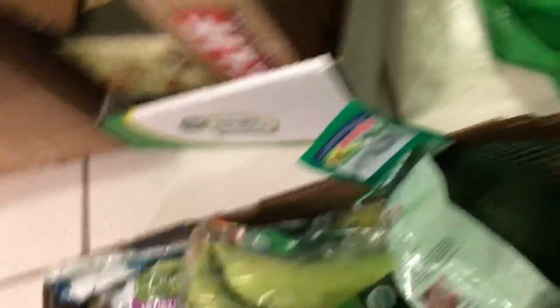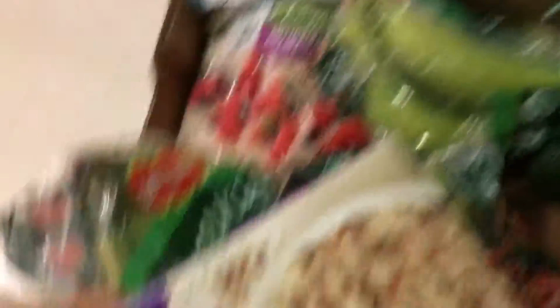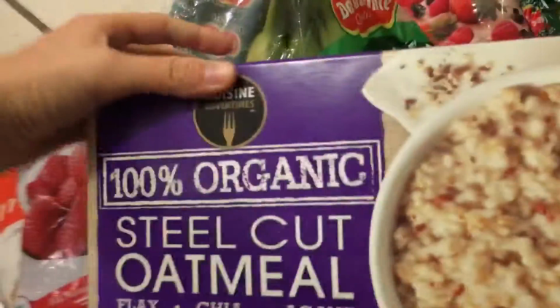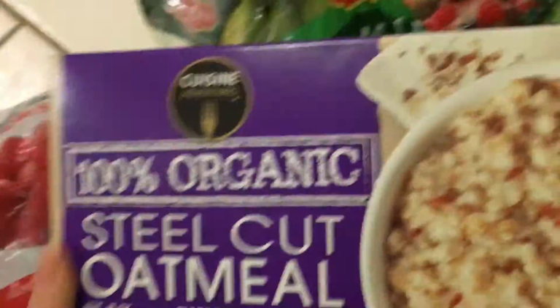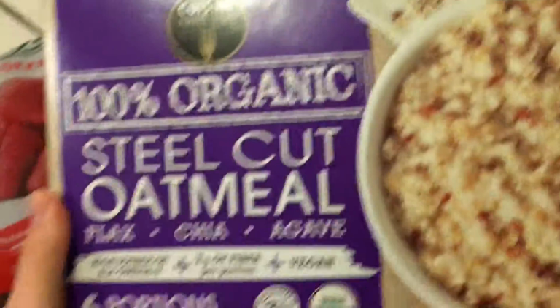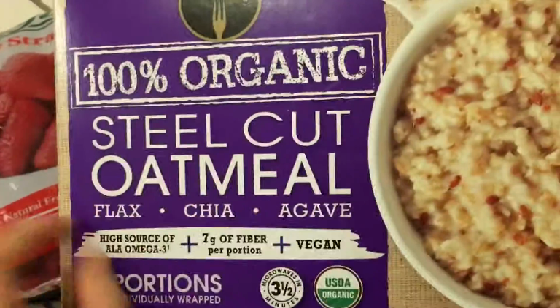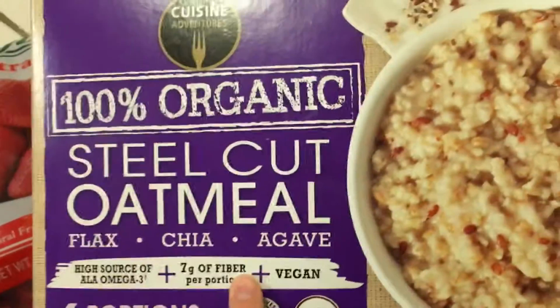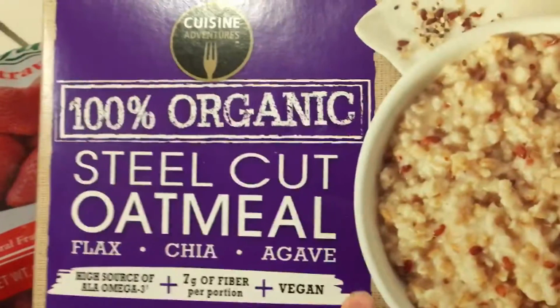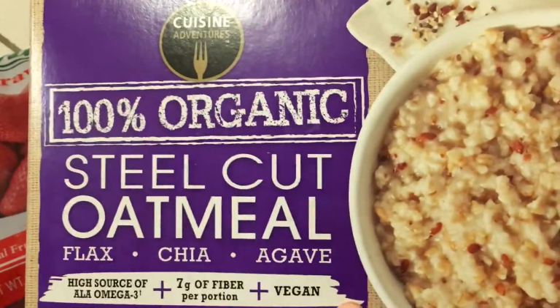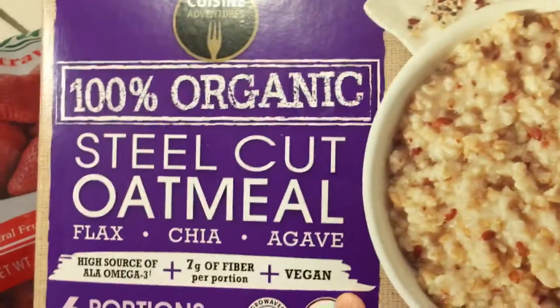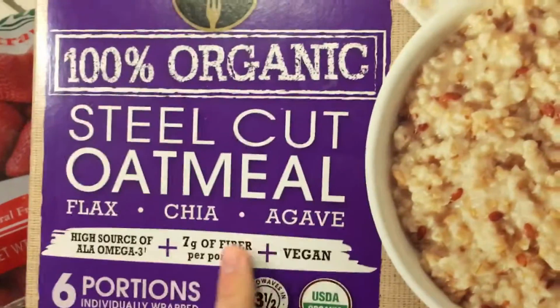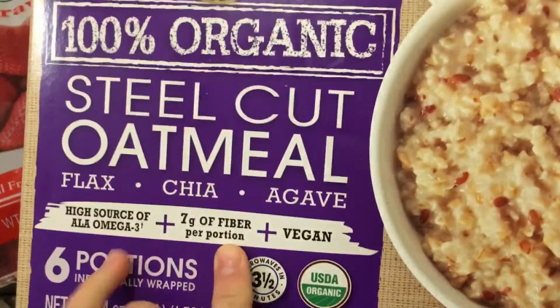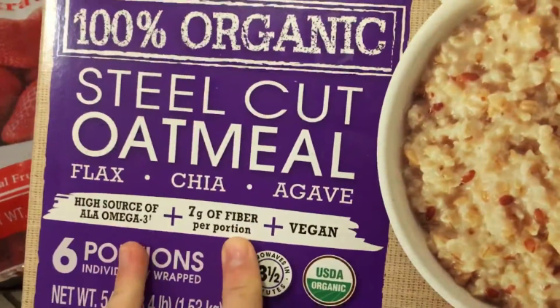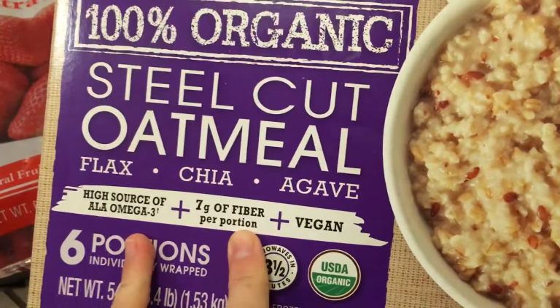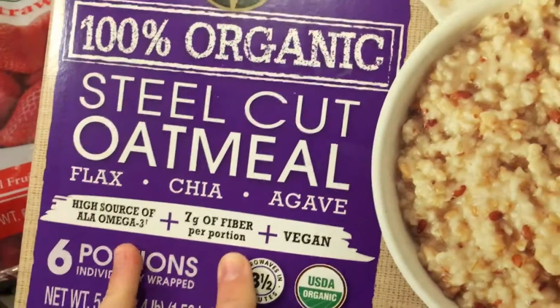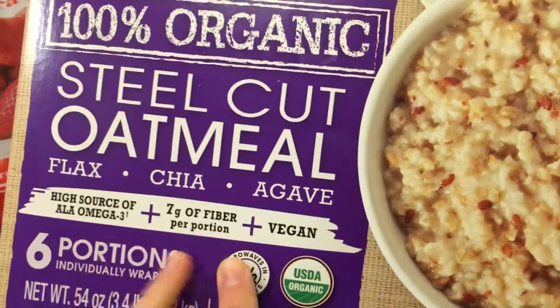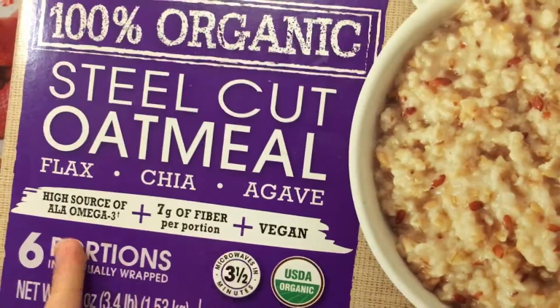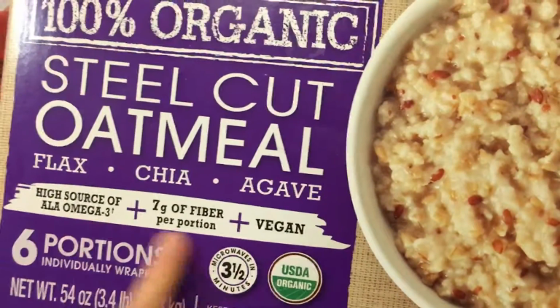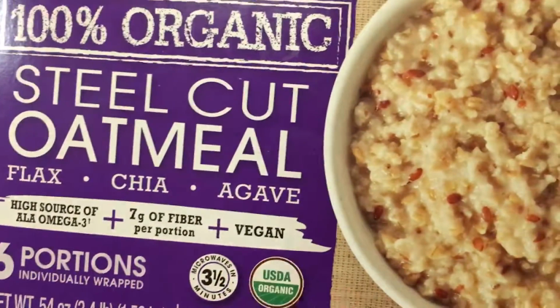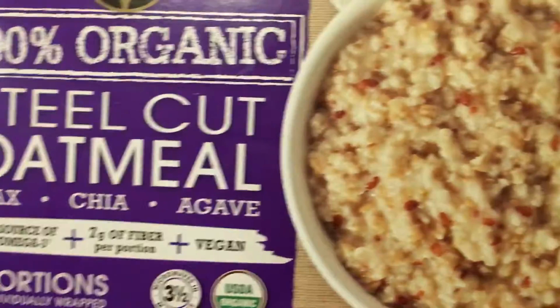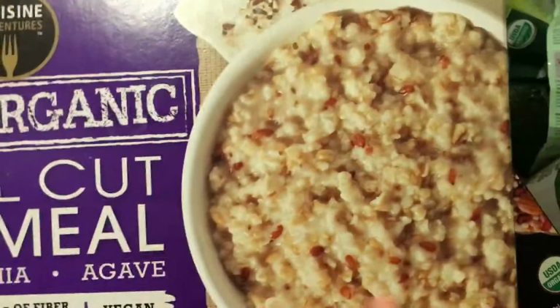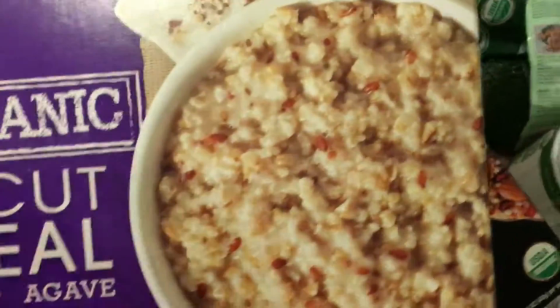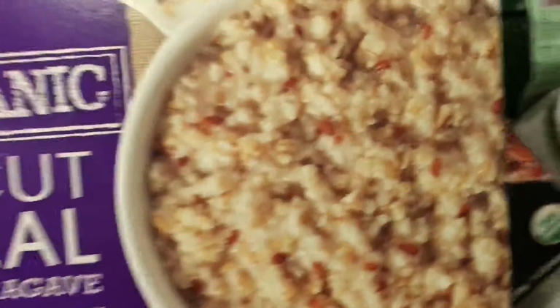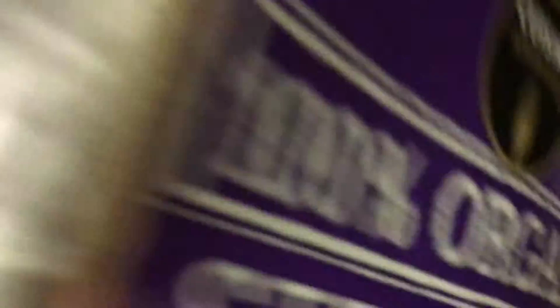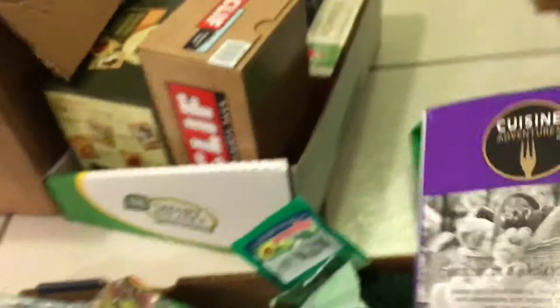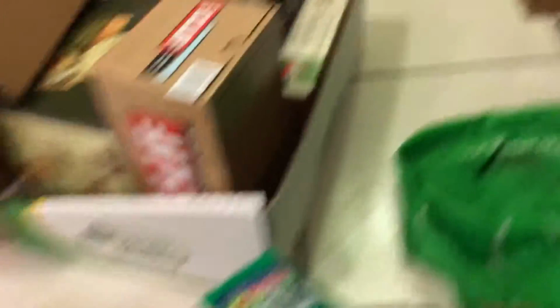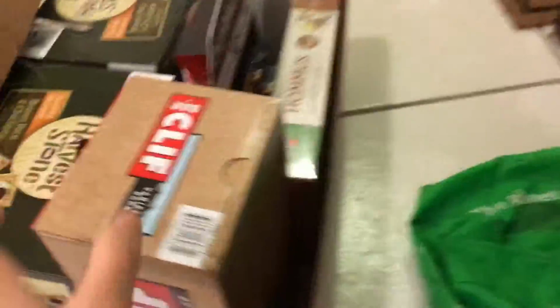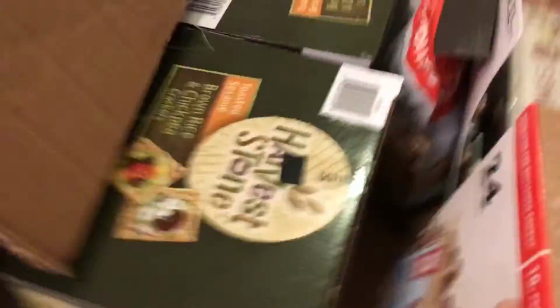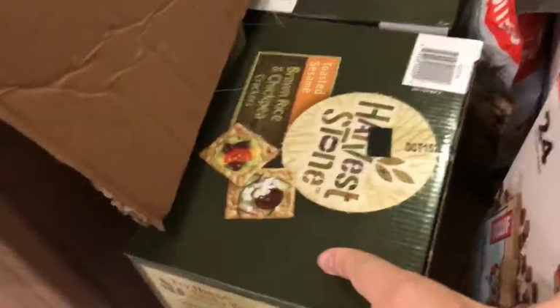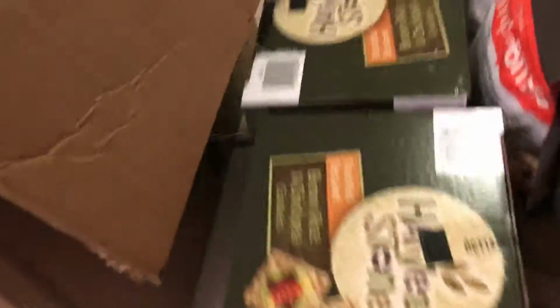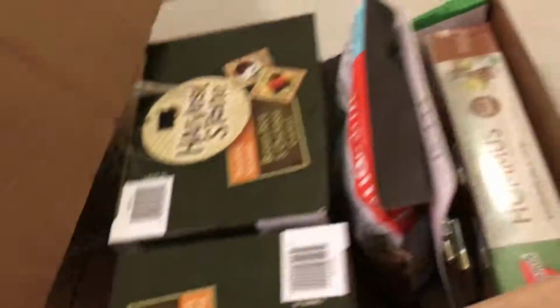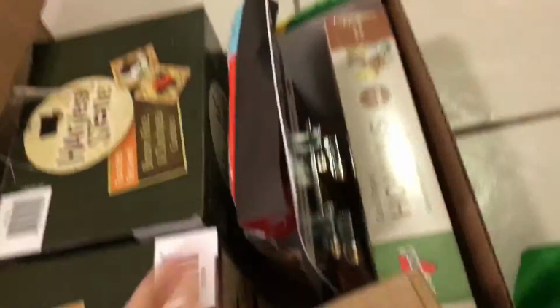My dad found this steel-cut oatmeal with flax chia seed. It's got seven grams of fiber plus a bunch of omega-3s and it's vegan, so these were also on sale so I got two of those.